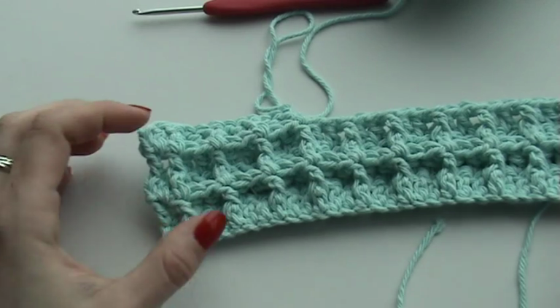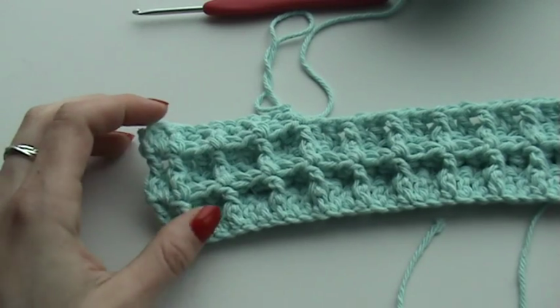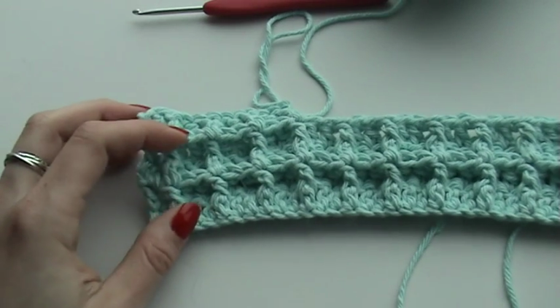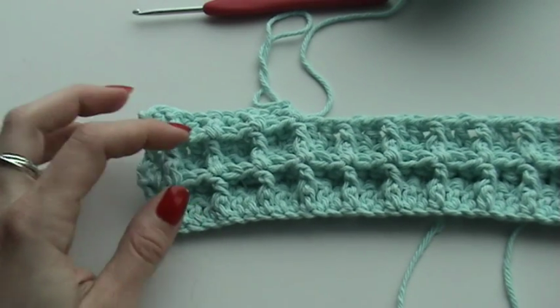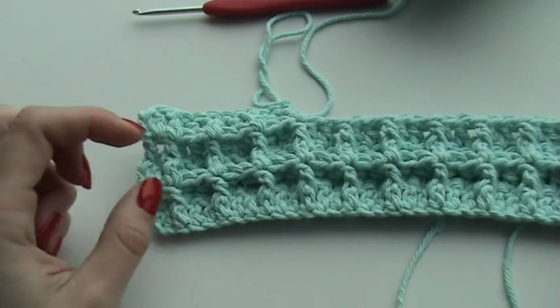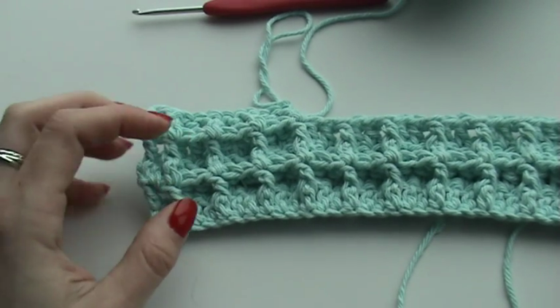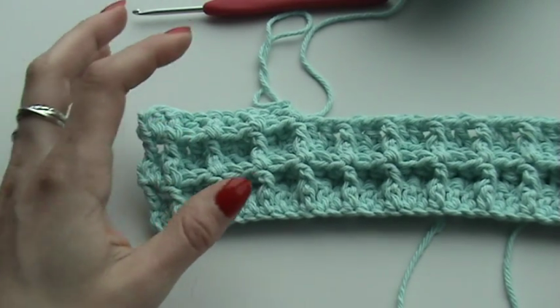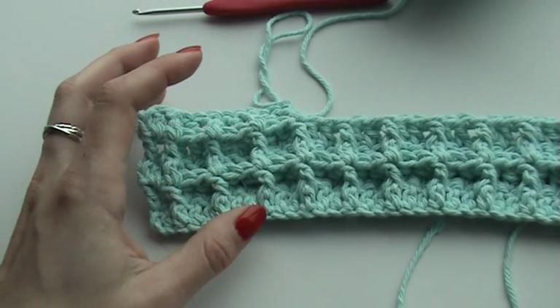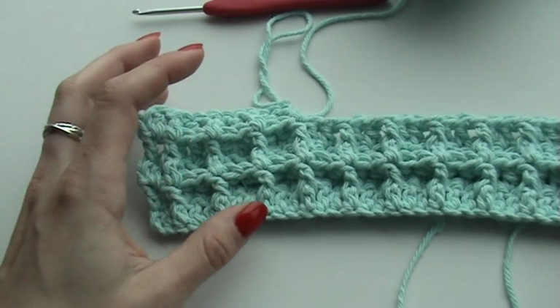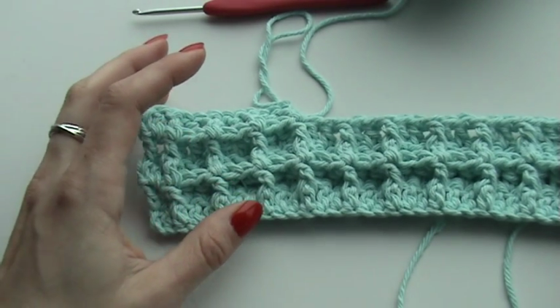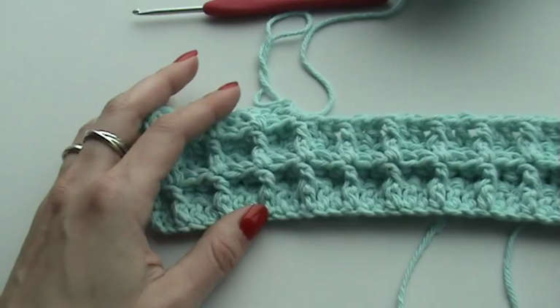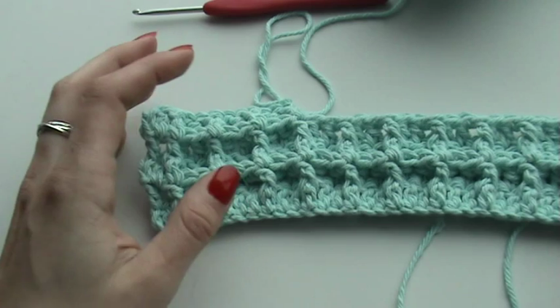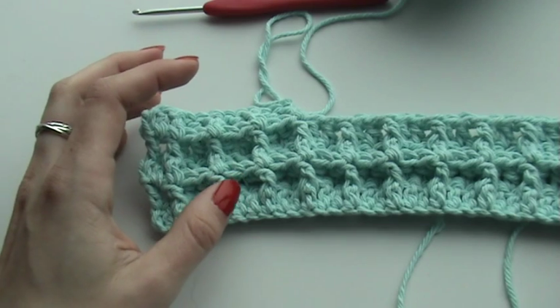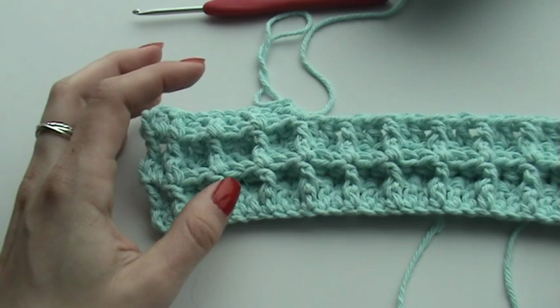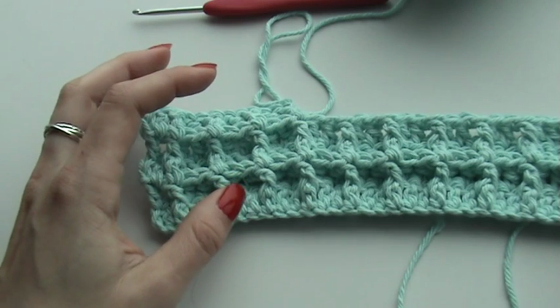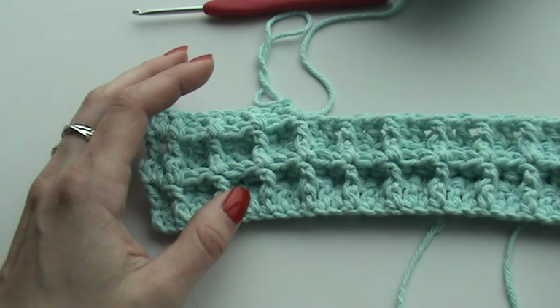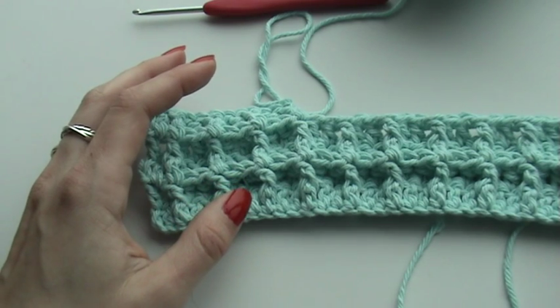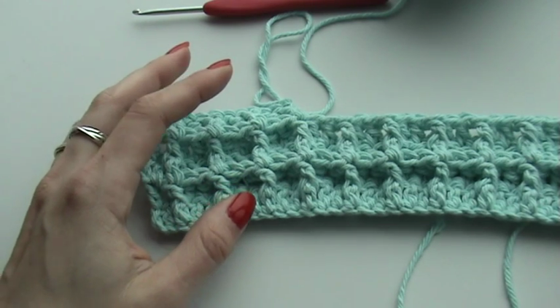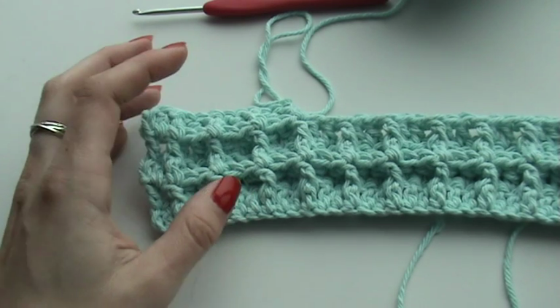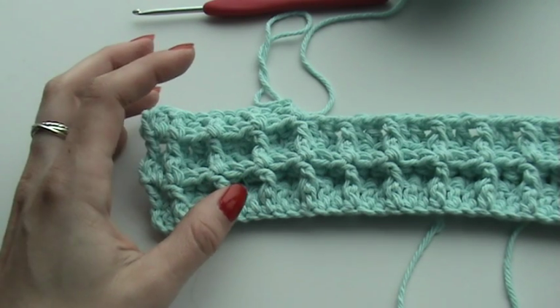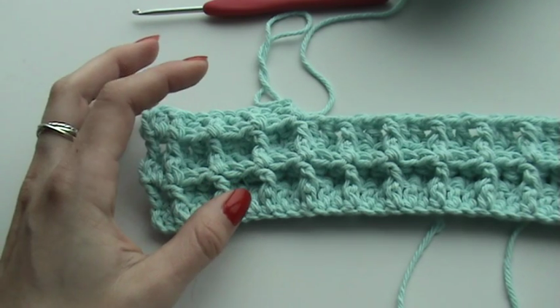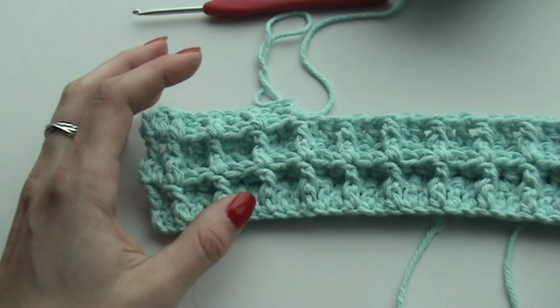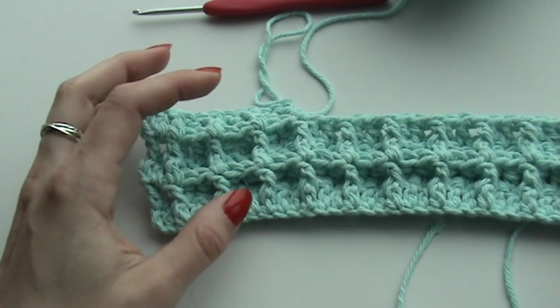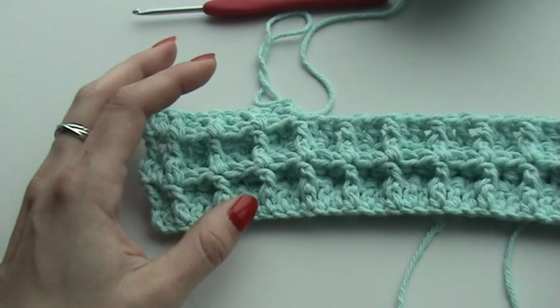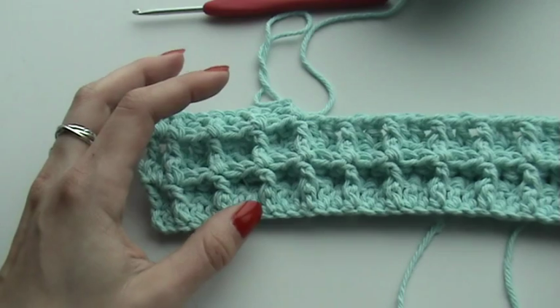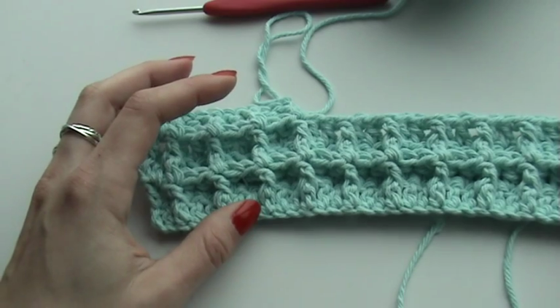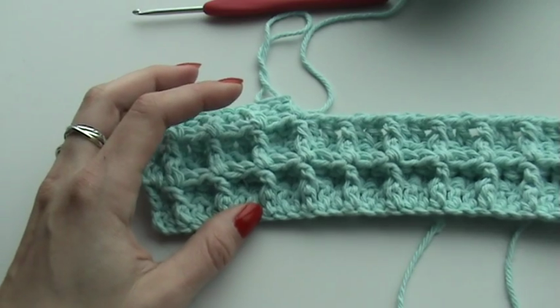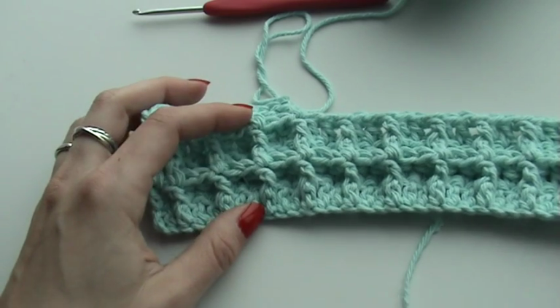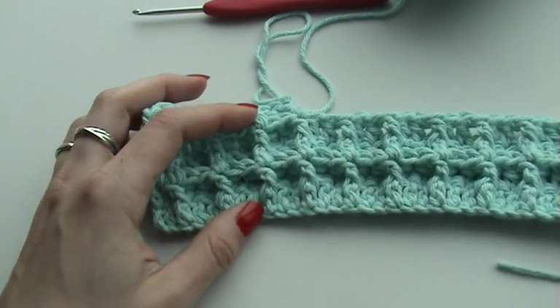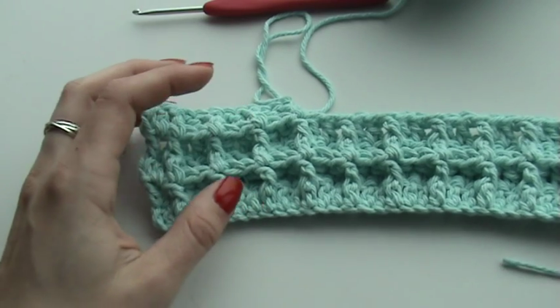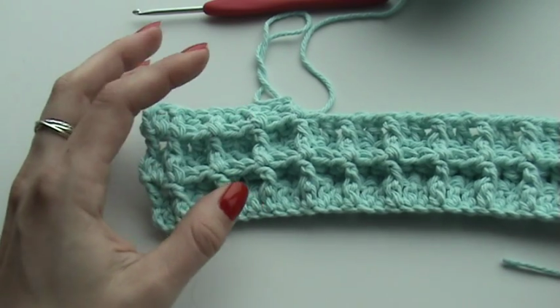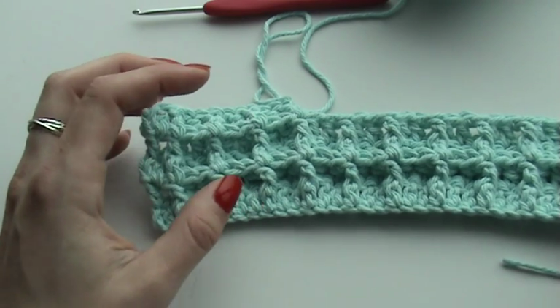Hello, good morning. A couple of weeks ago I got a request from a reader and she asked if I would show the waffle stitch to you in a video tutorial.